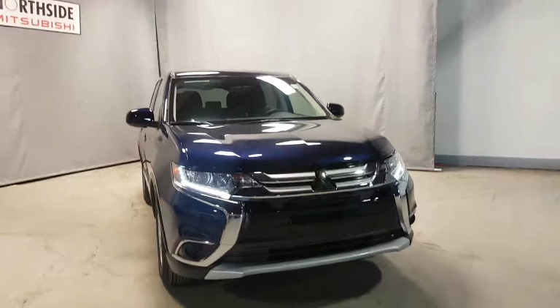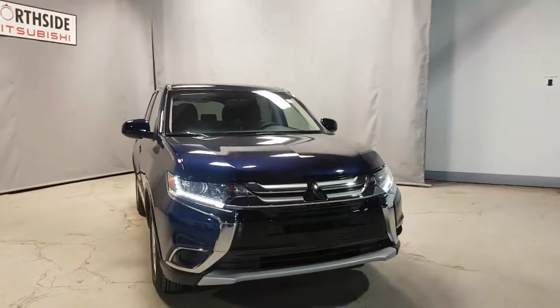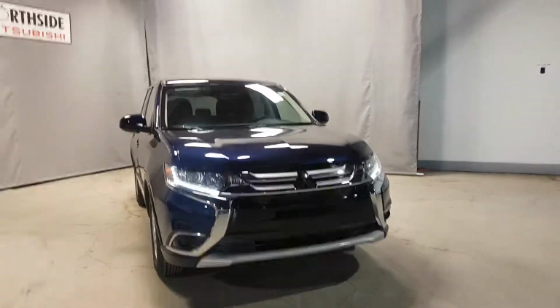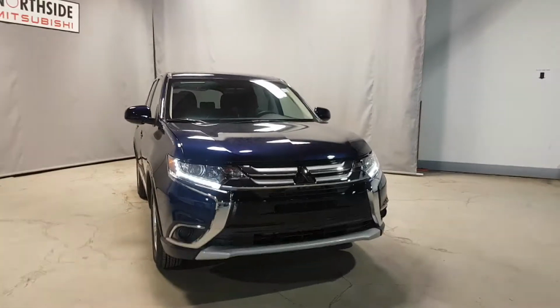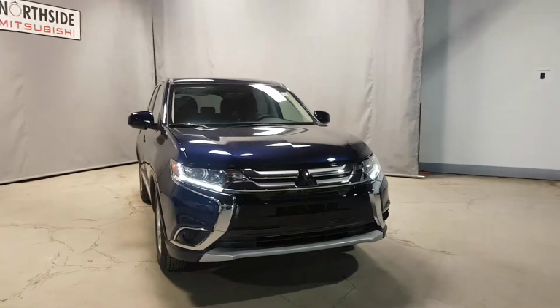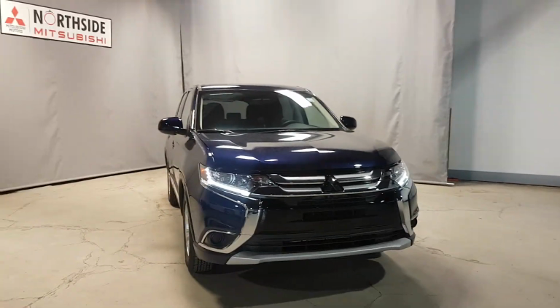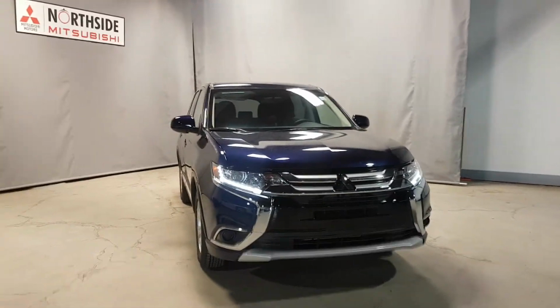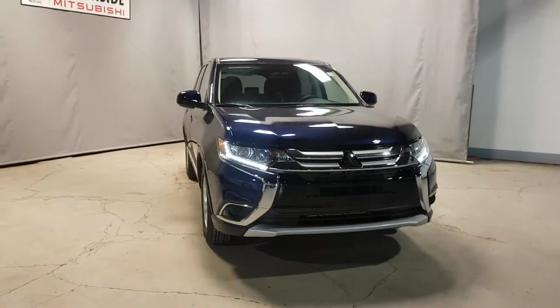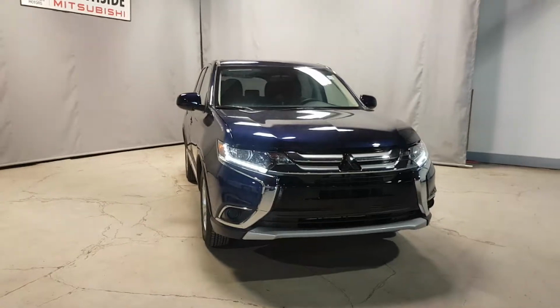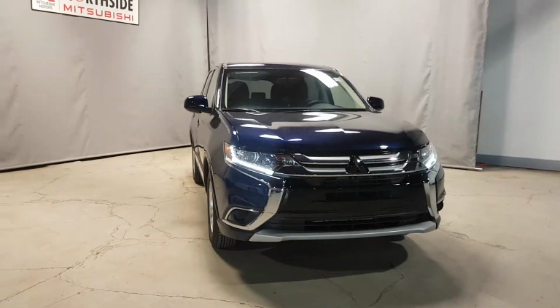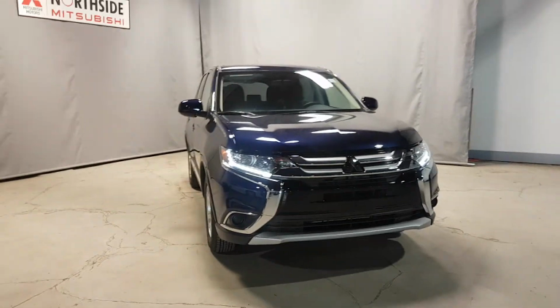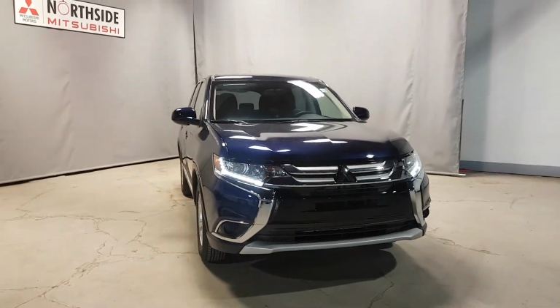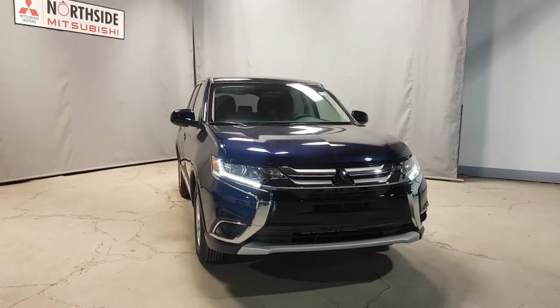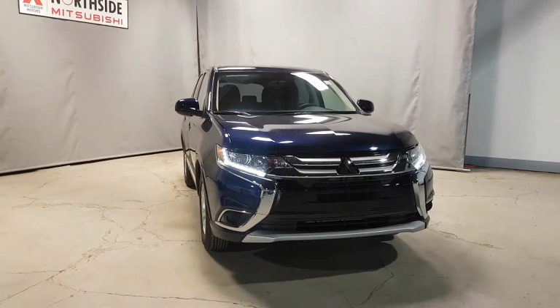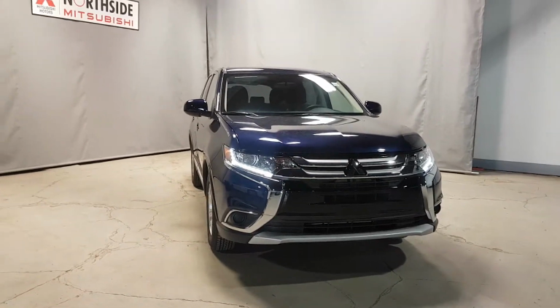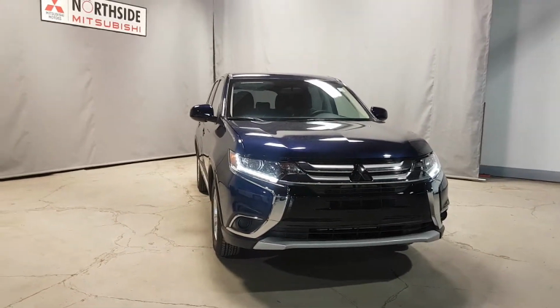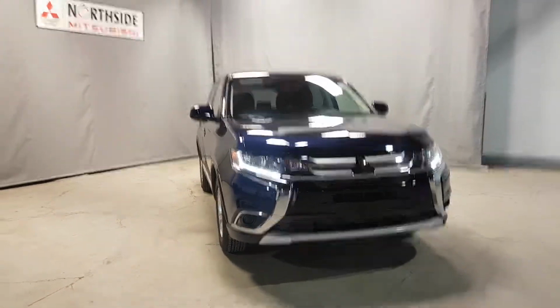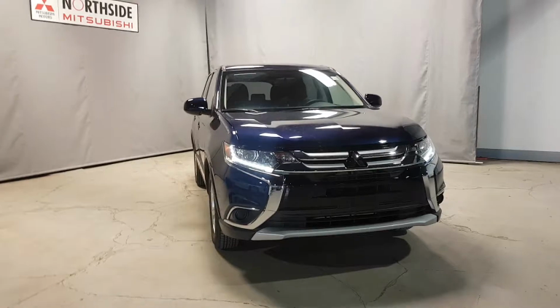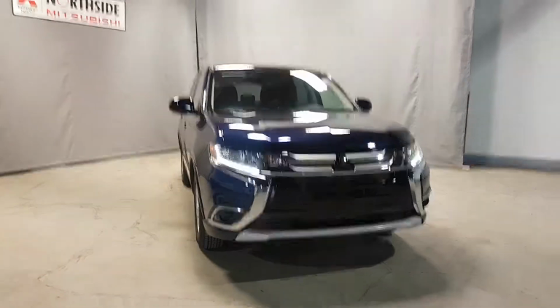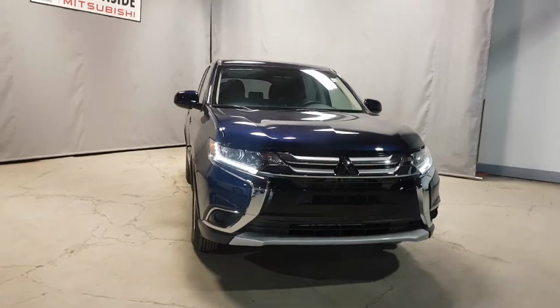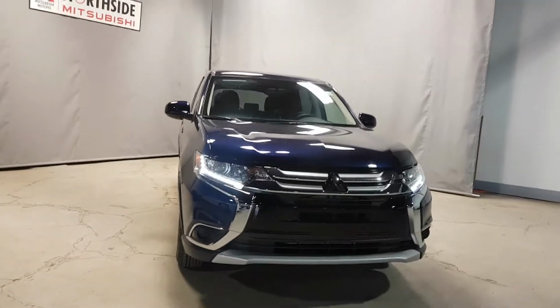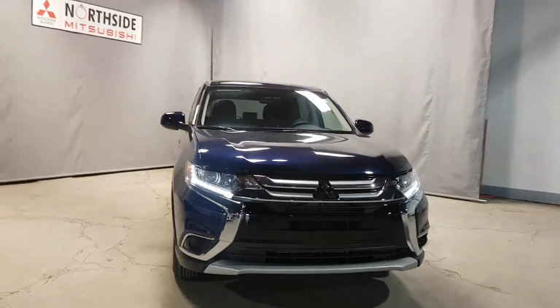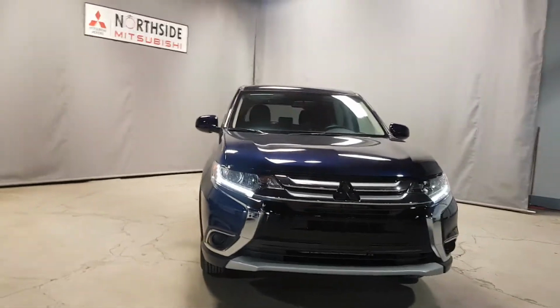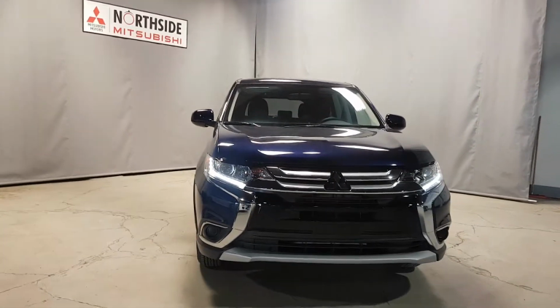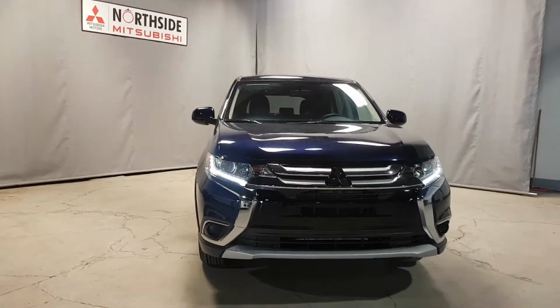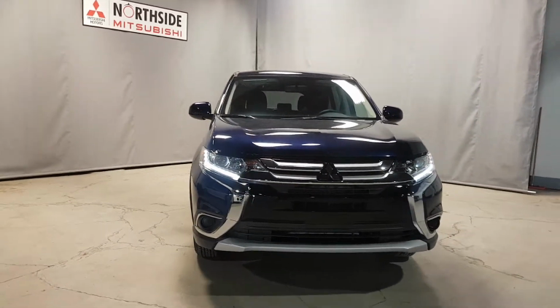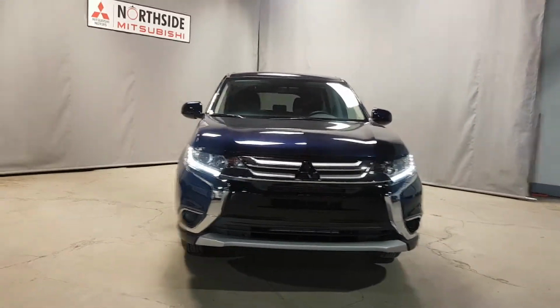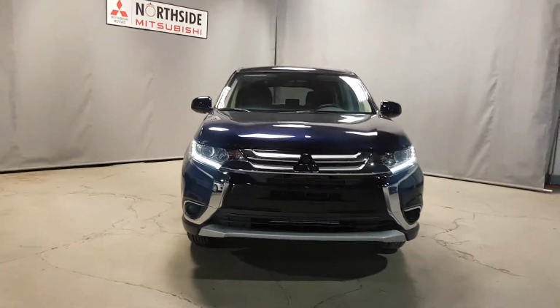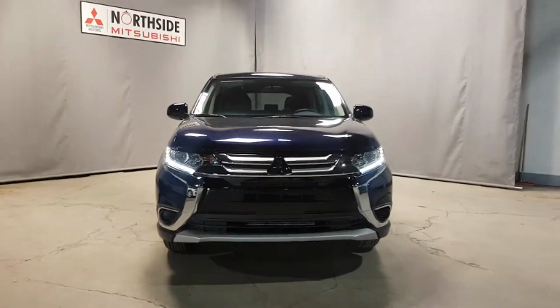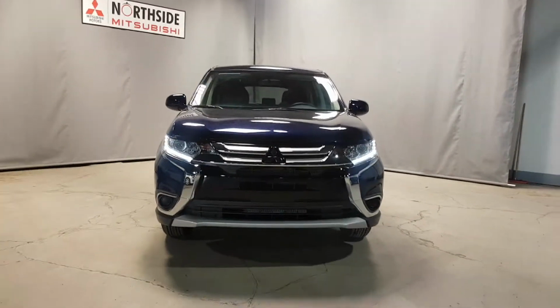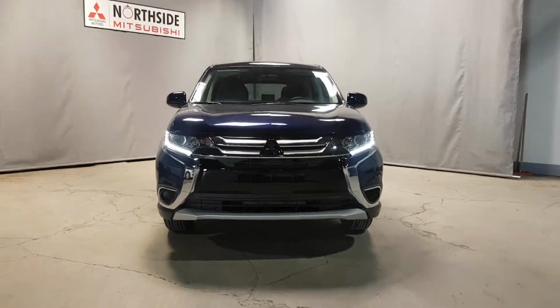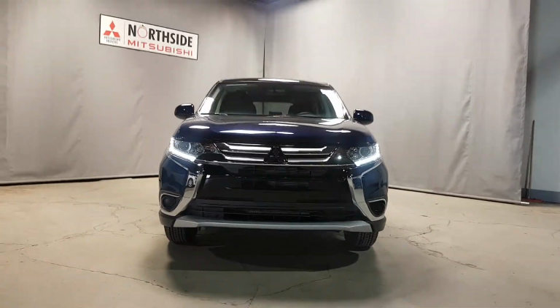Hello George, Miguel here from Northside Mitsubishi. I'm one of the sales consultants here at Northside Mitsubishi. Just wanted to send you a quick video of the Outlander that you were inquiring on.